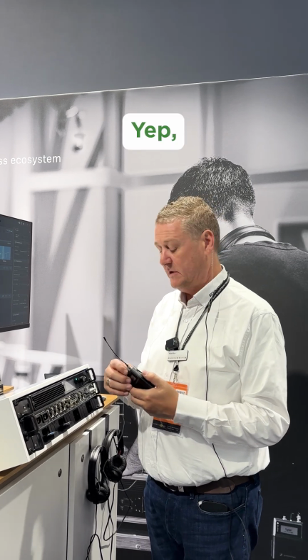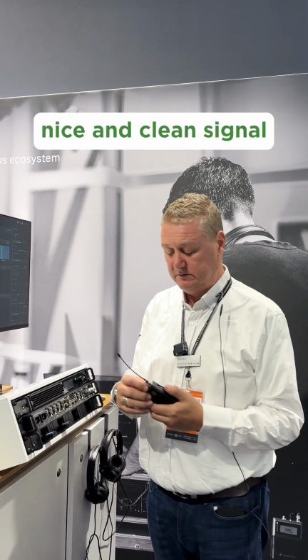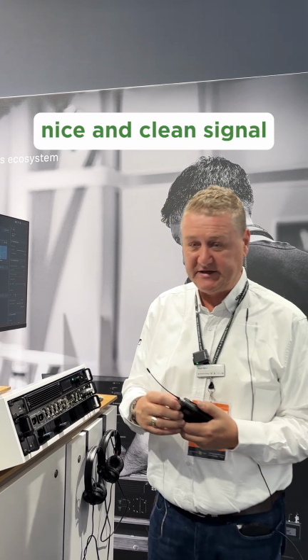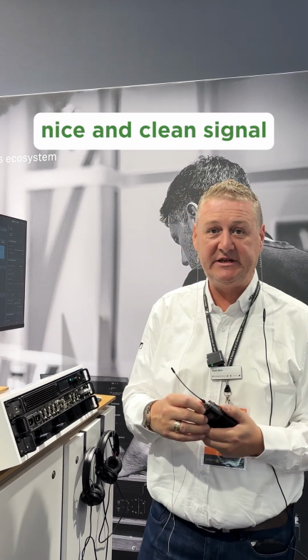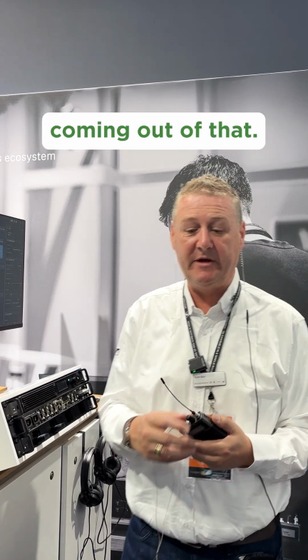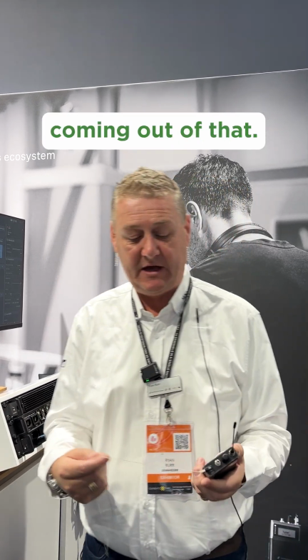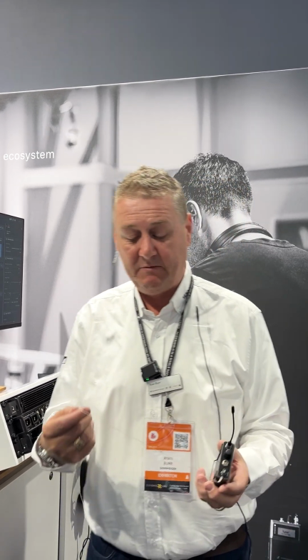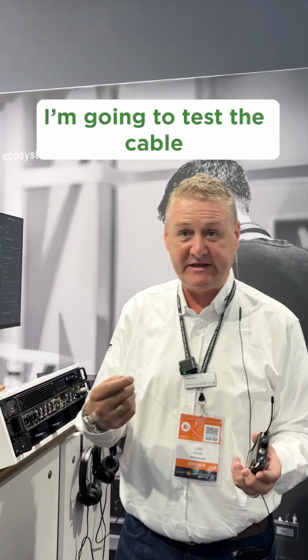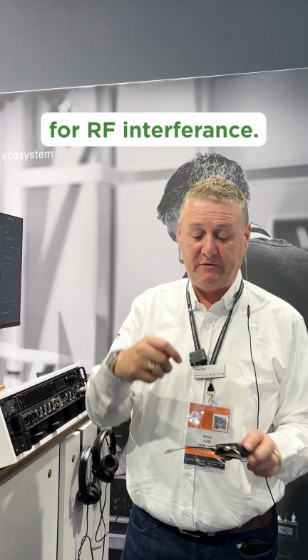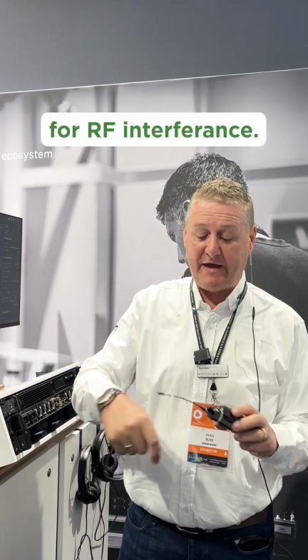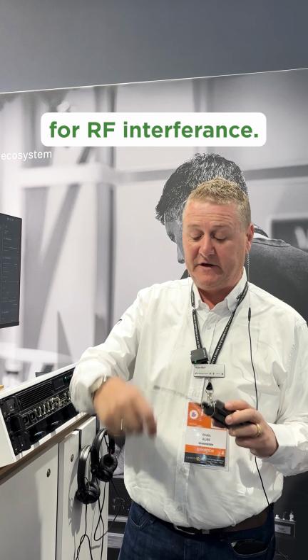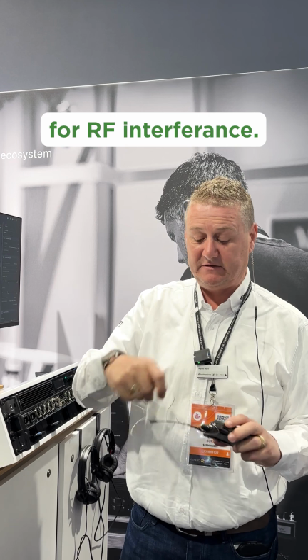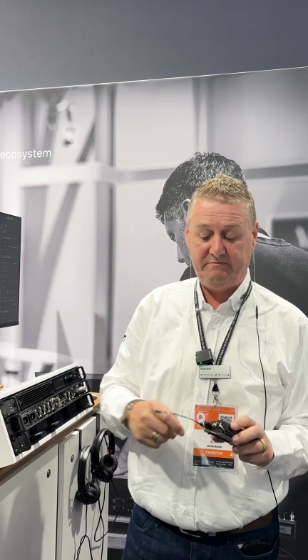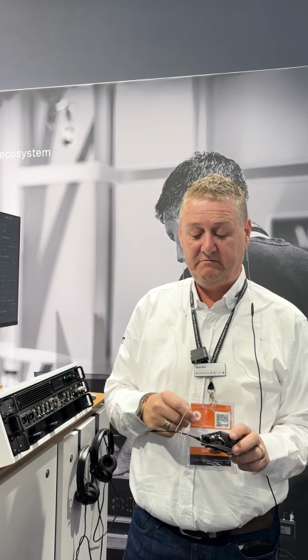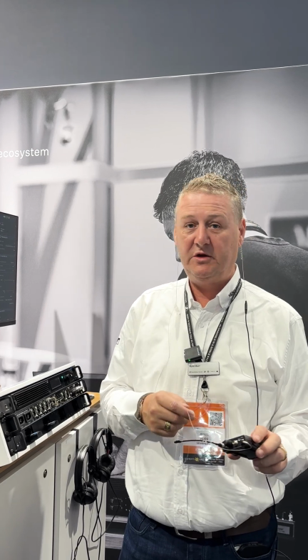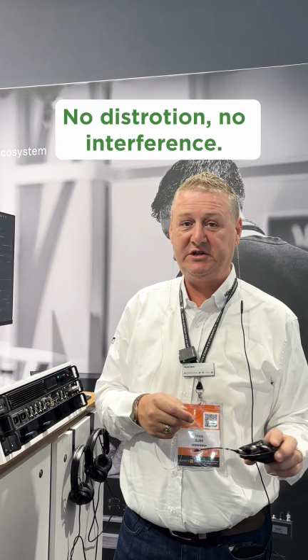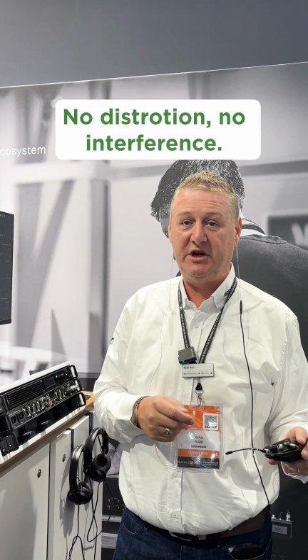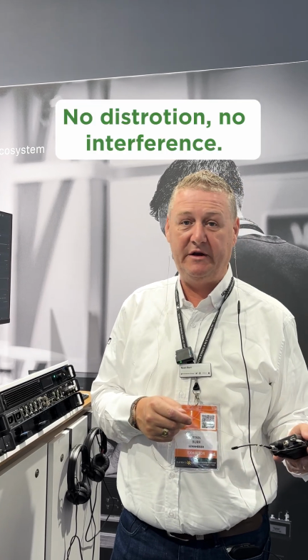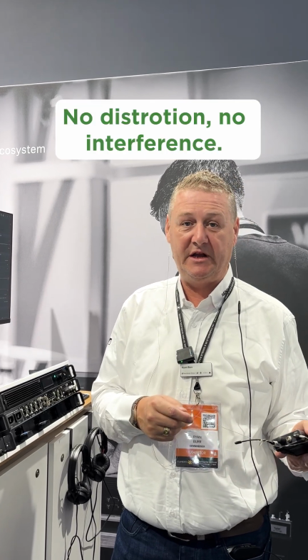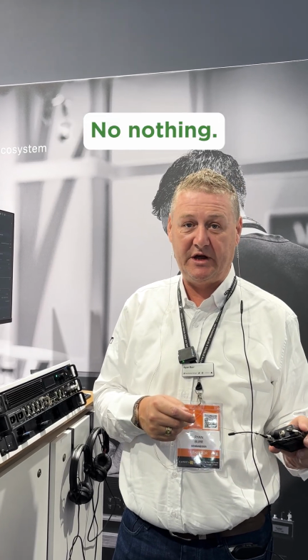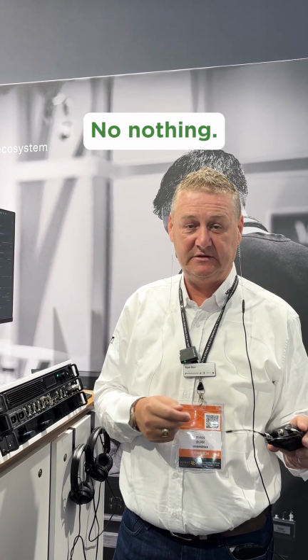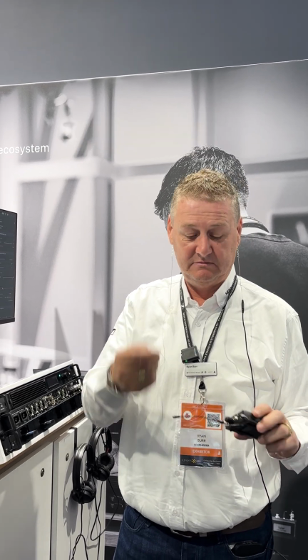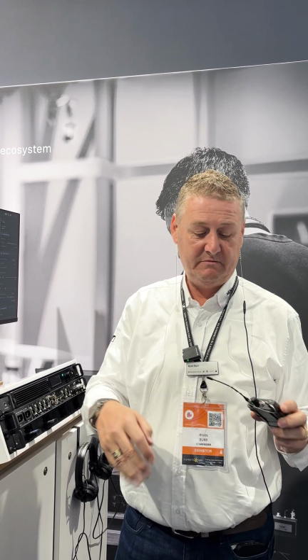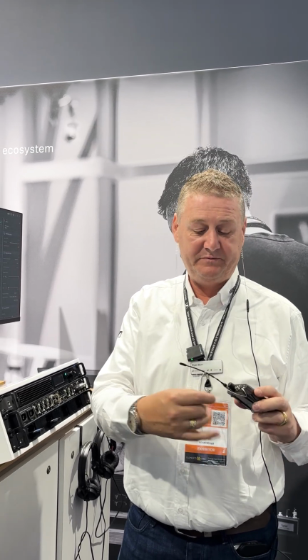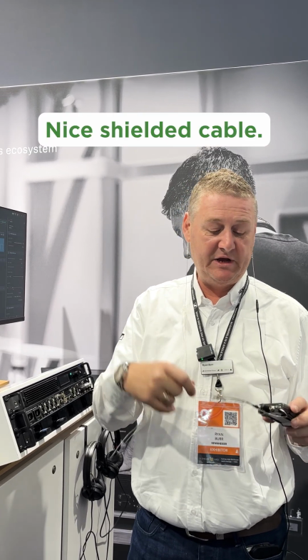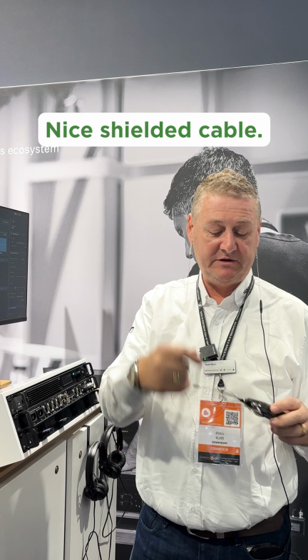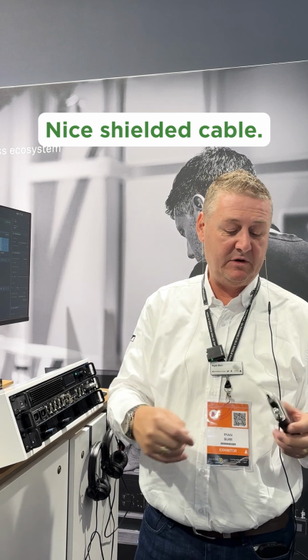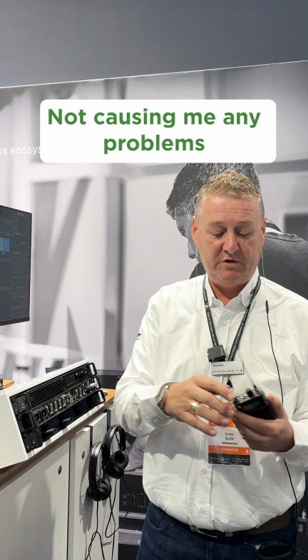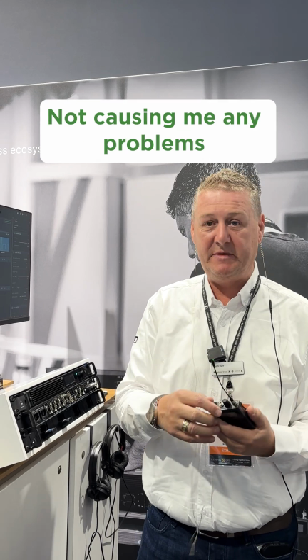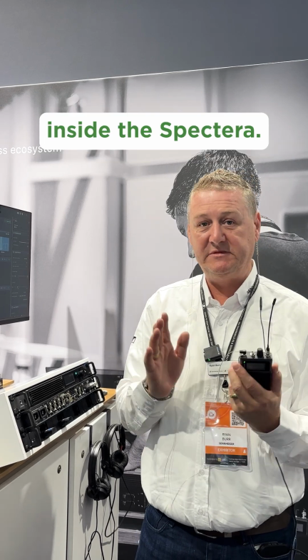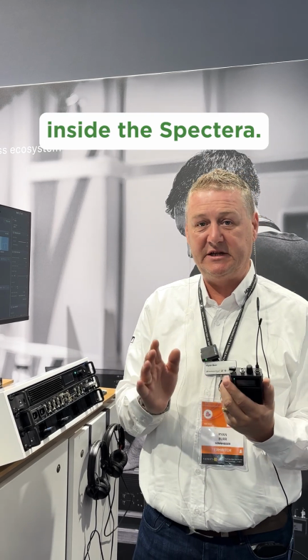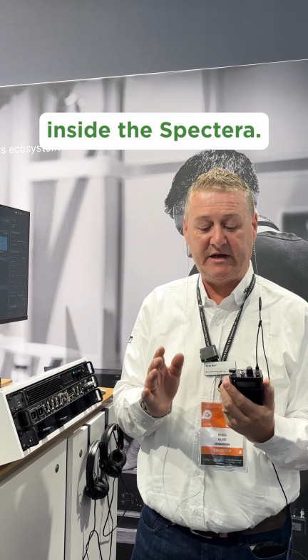Nice and clean signal coming out of that. I'm going to test the cable for RF interference. No distortion, no interference, no nothing. So nice shielded cable, not causing me any problems inside the Spectera.